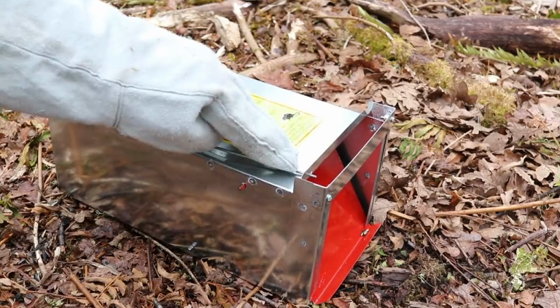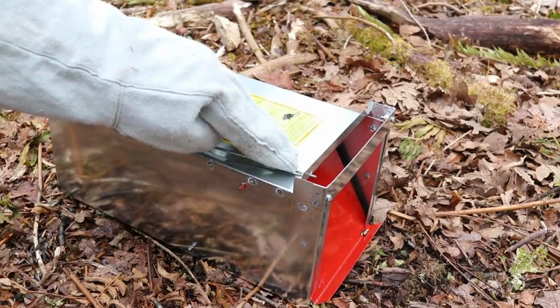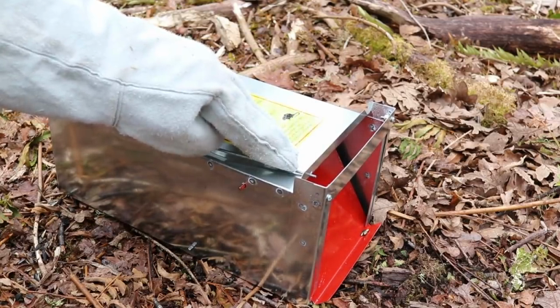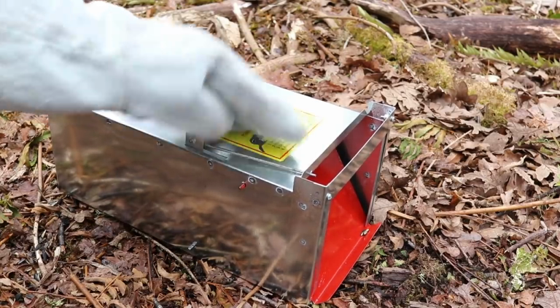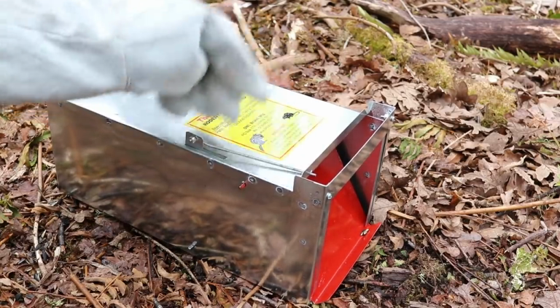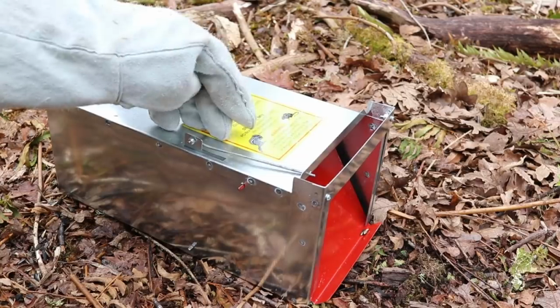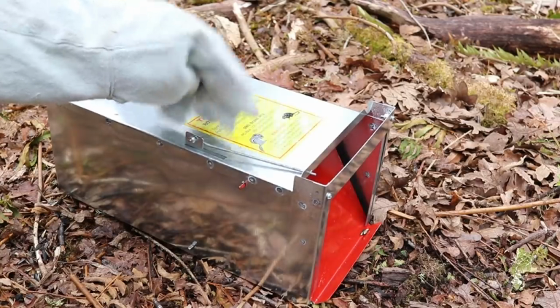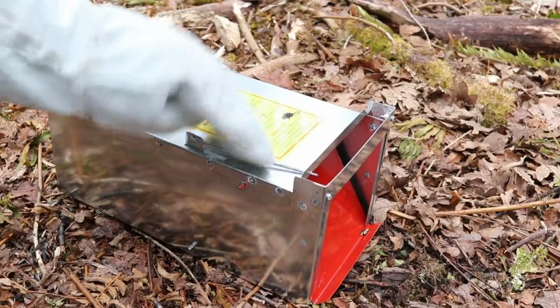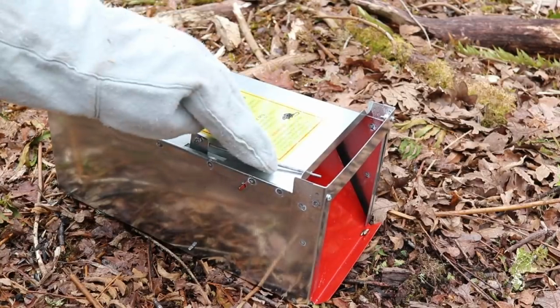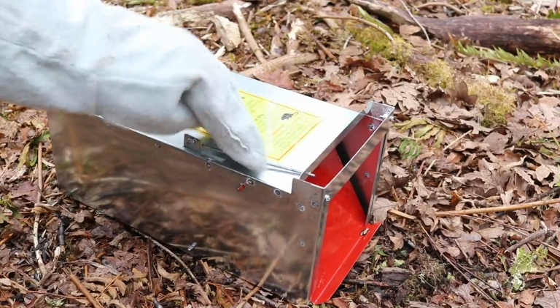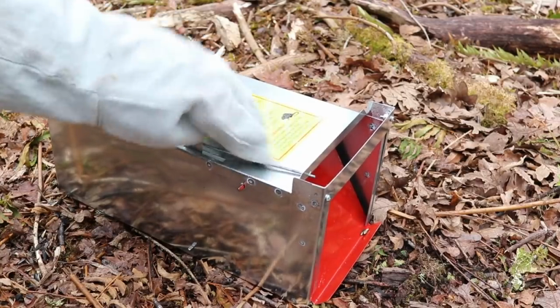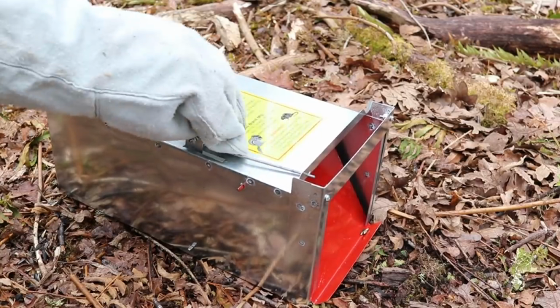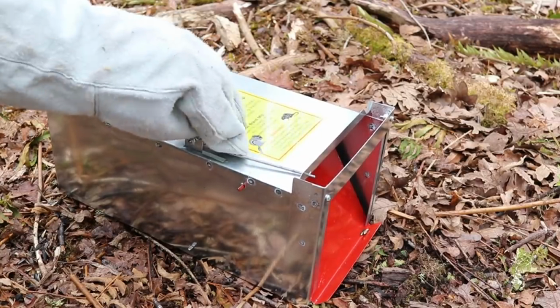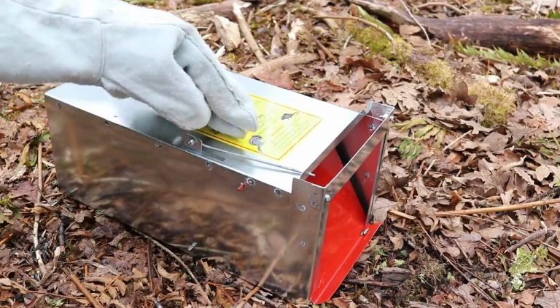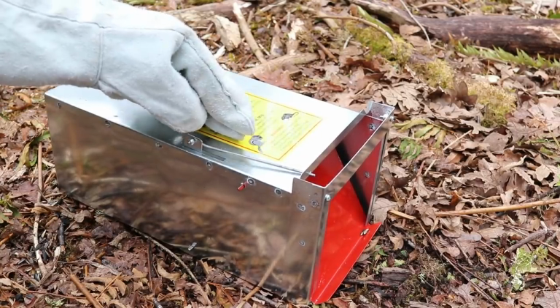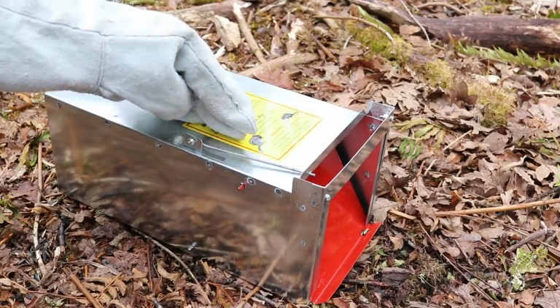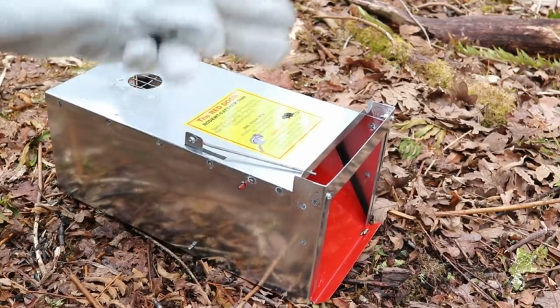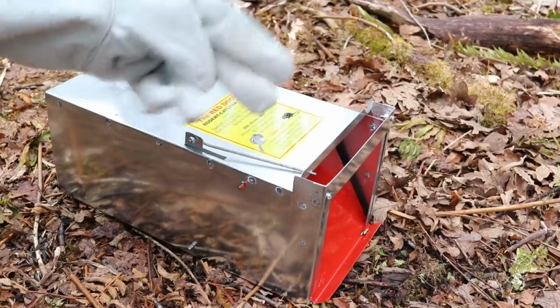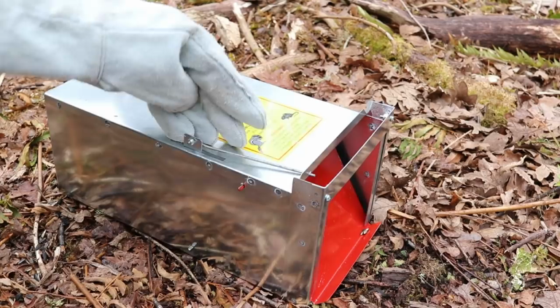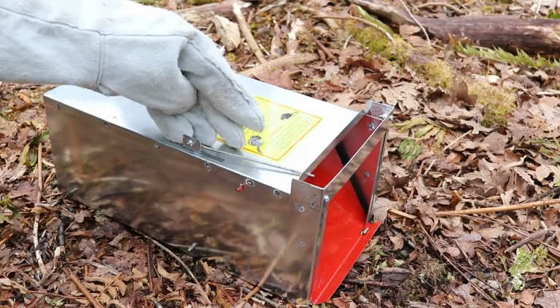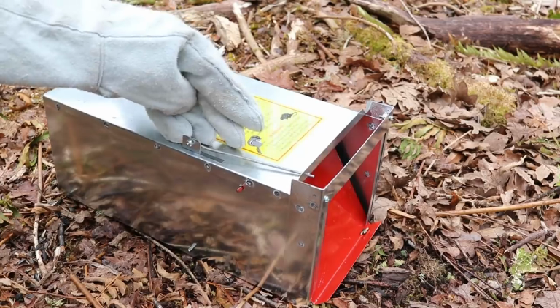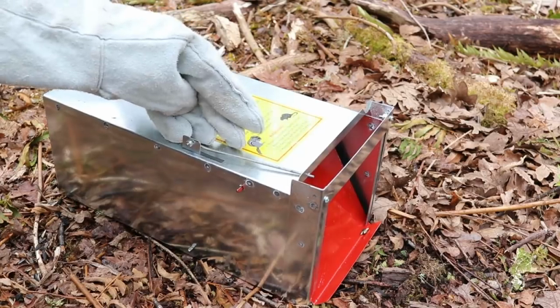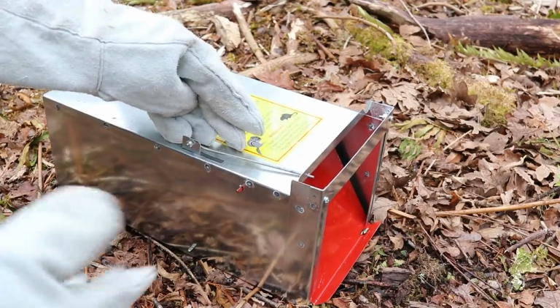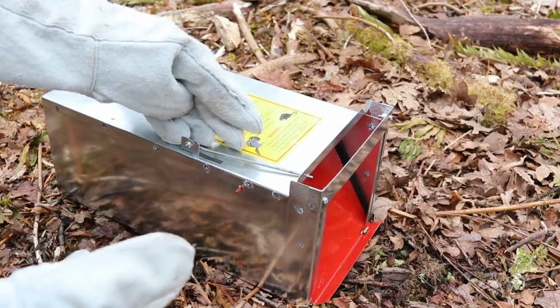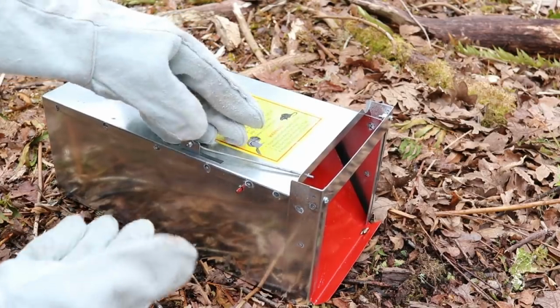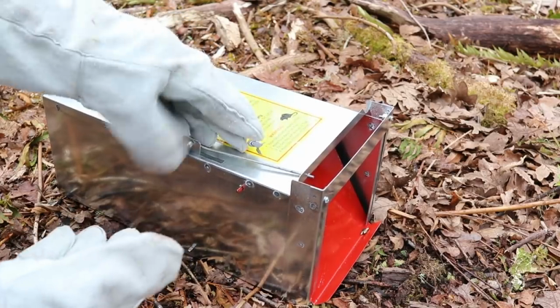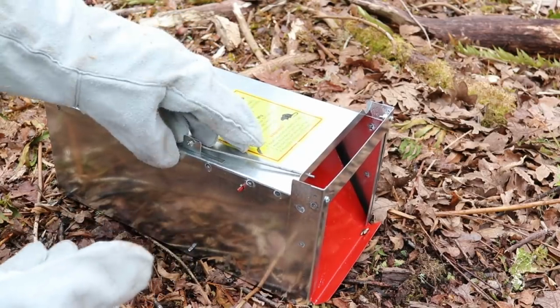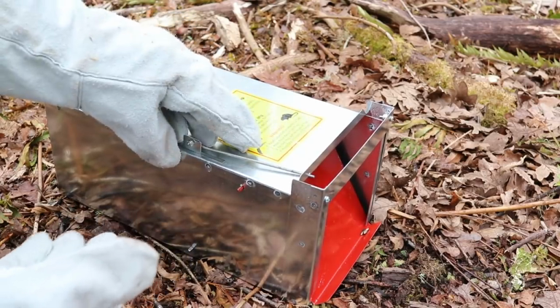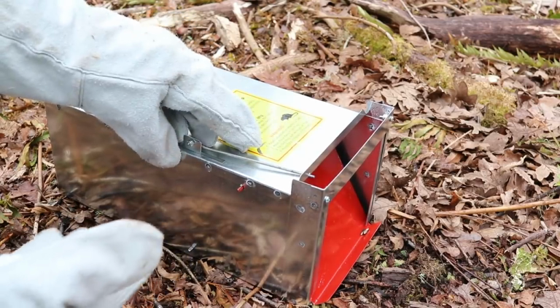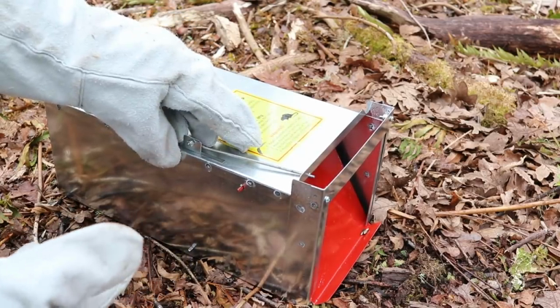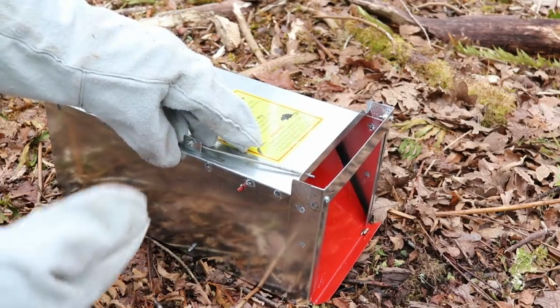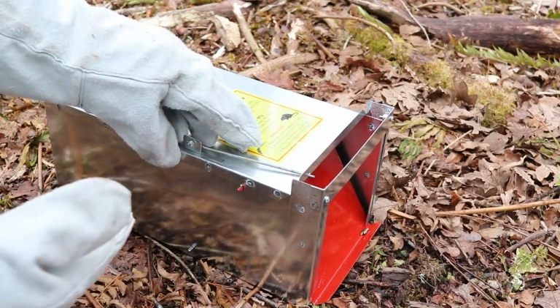This pack rat I caught is a native species, so I'm not going to kill it. I'm going to take it out into the wild and let it go. That's why I have the thick leather gloves. We're going to open up the door, take a look at him, then put him in a tree and let him climb away.